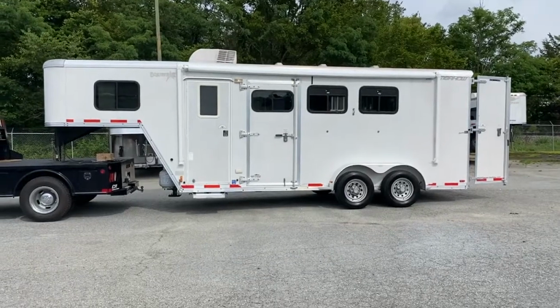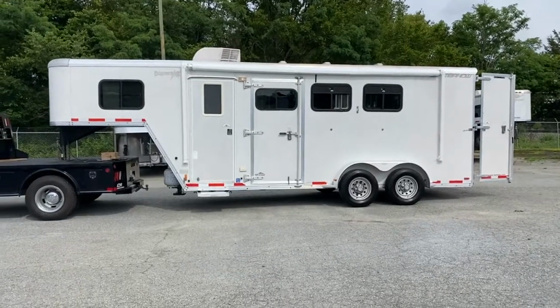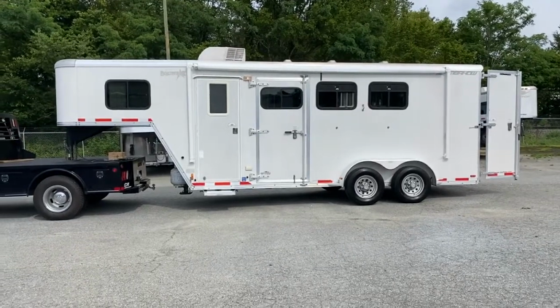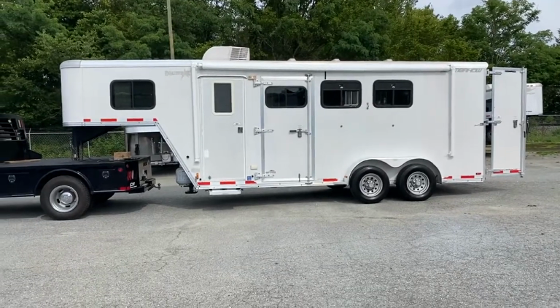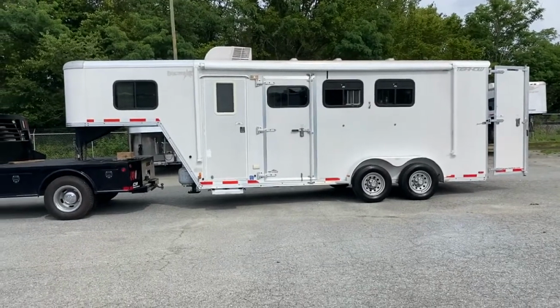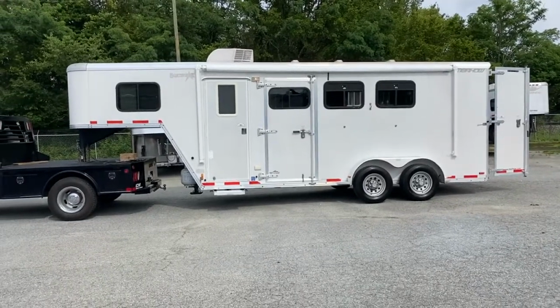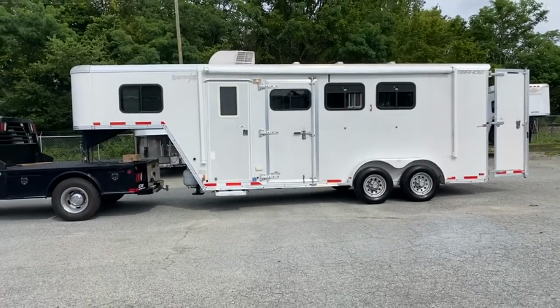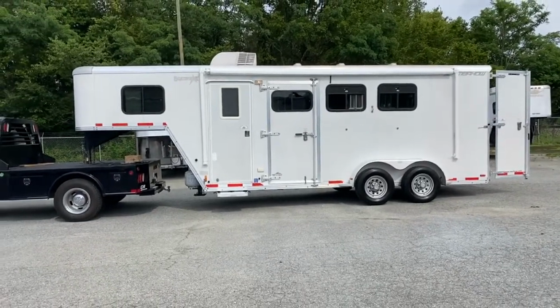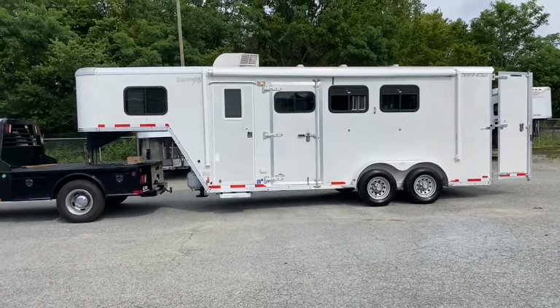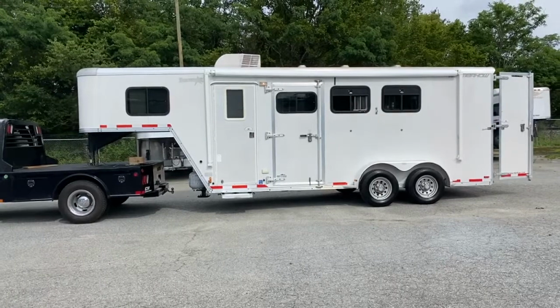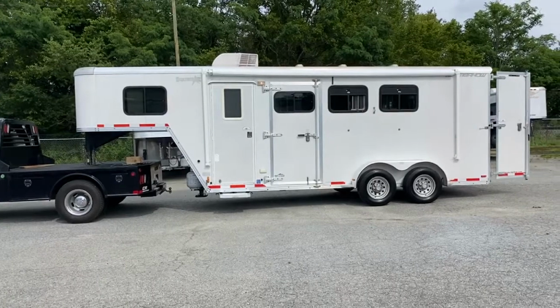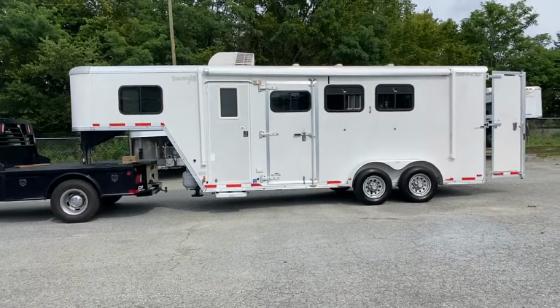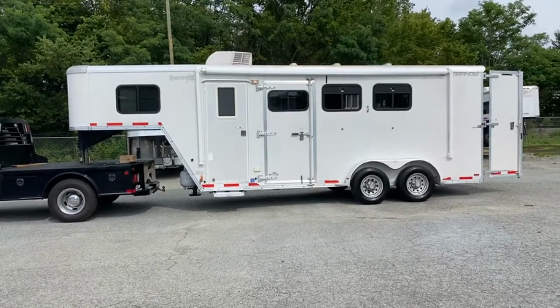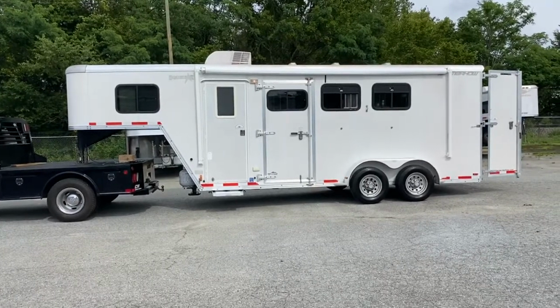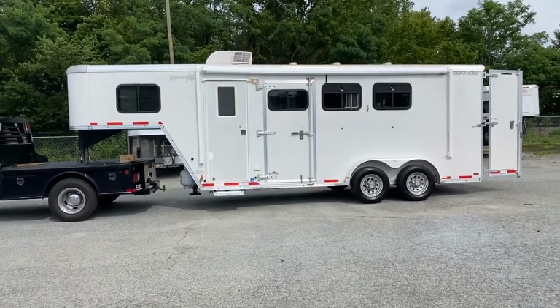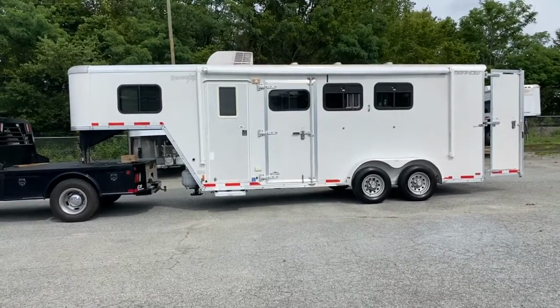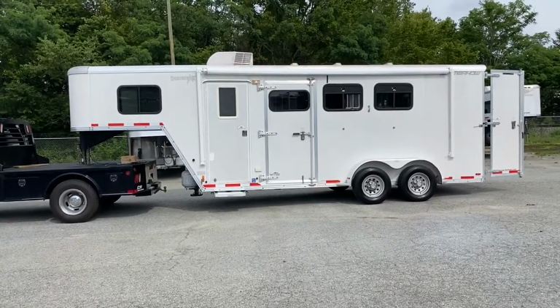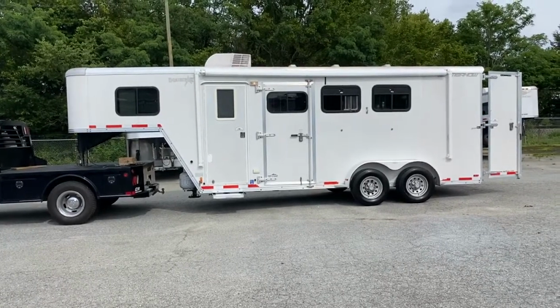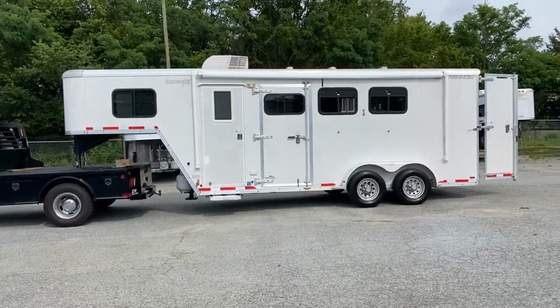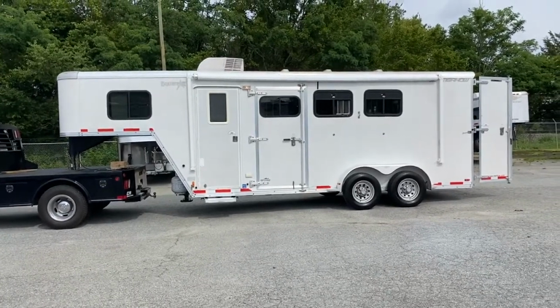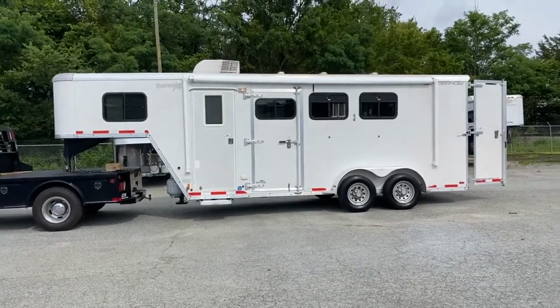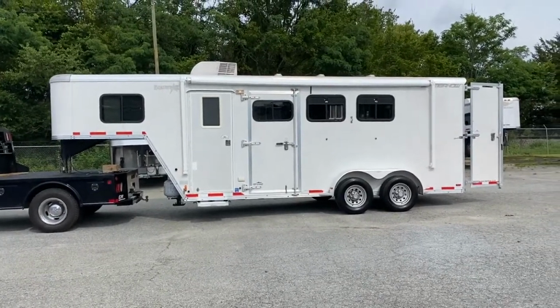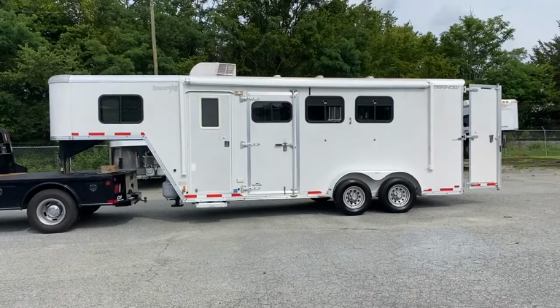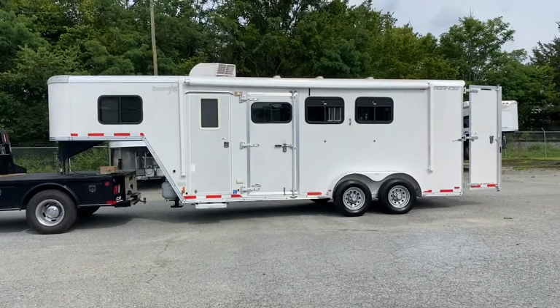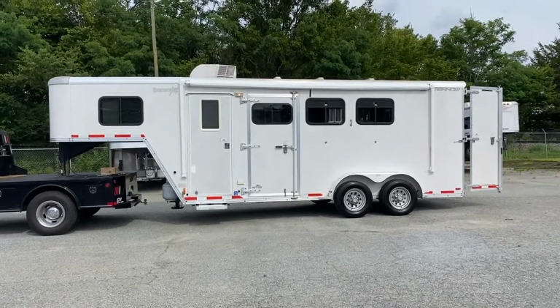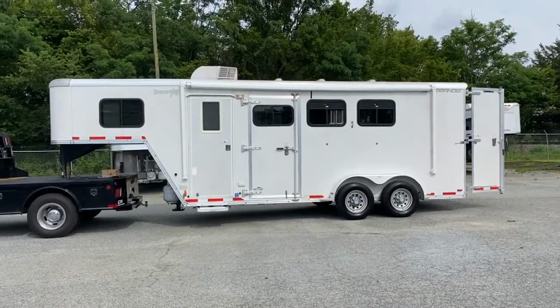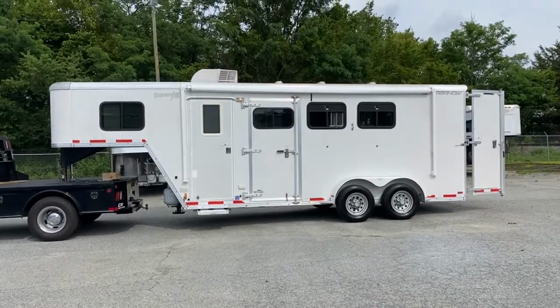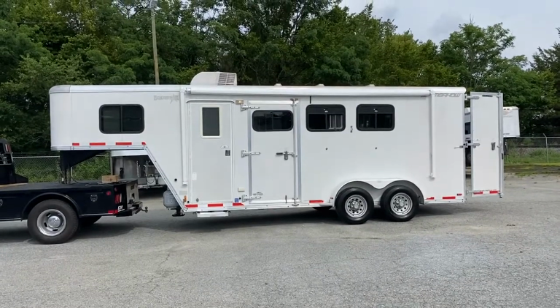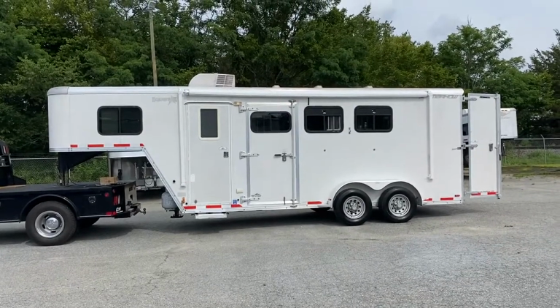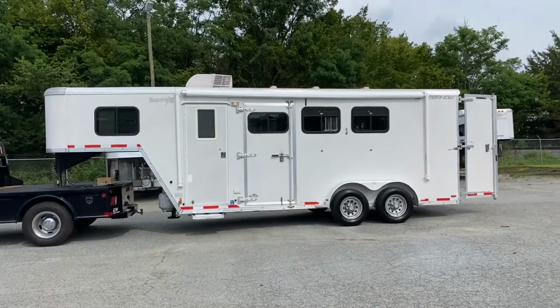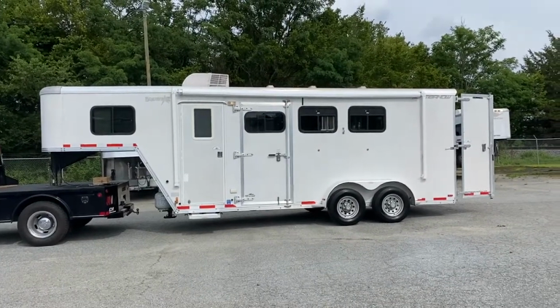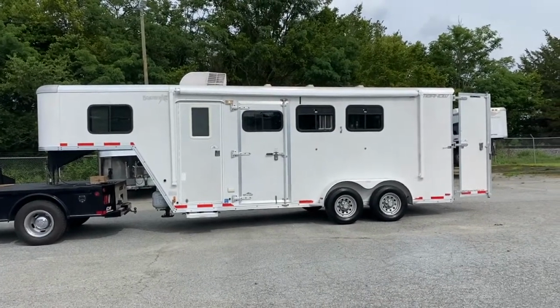Hey y'all, it's Ashley, Carolina Trailer Sales, carolinatrailersales.com. We're located in Colfax, North Carolina. We are by appointment only and you can reach me at 828-773-4500.